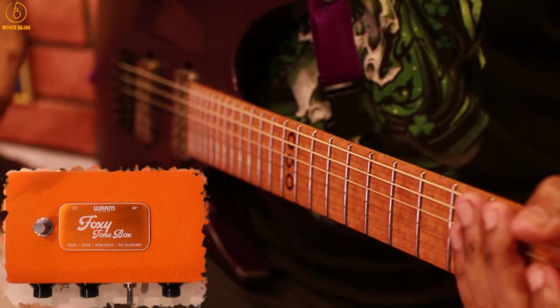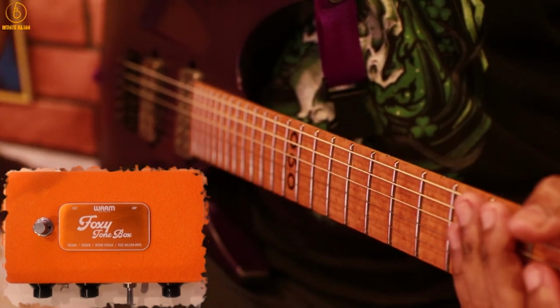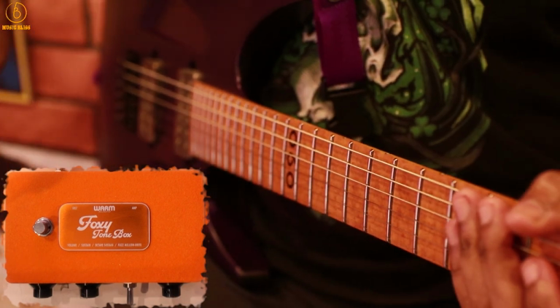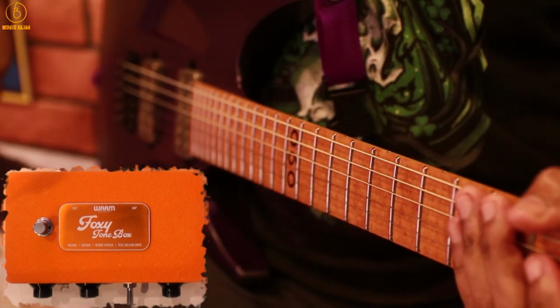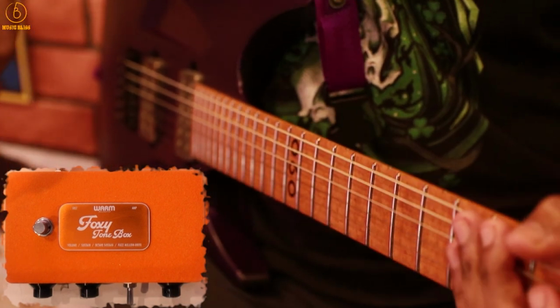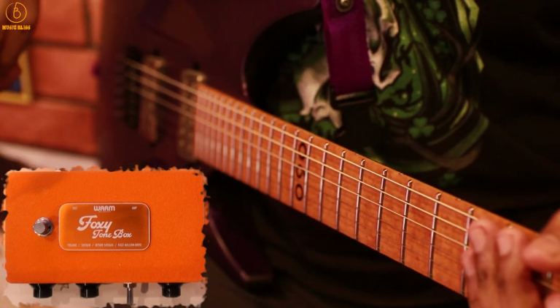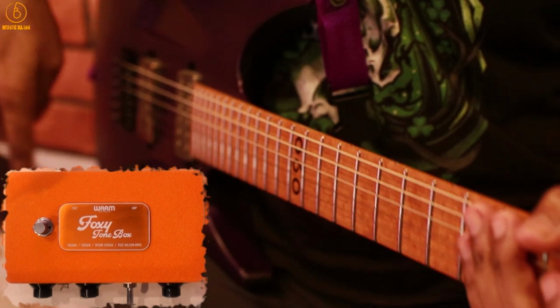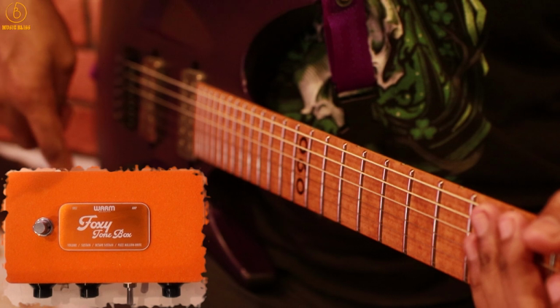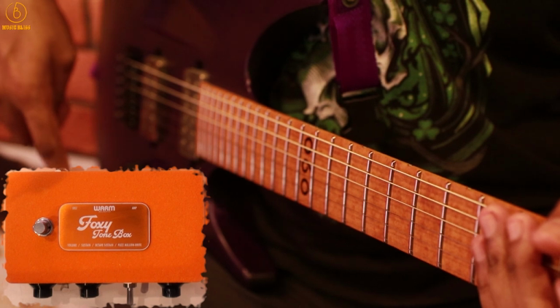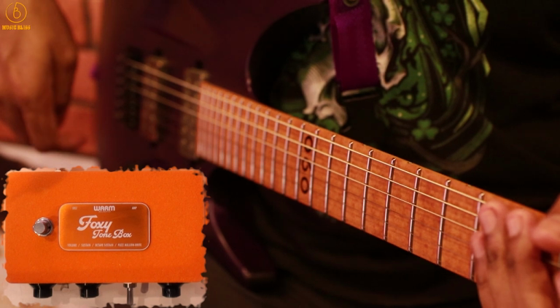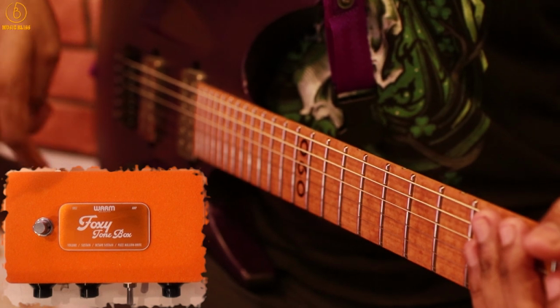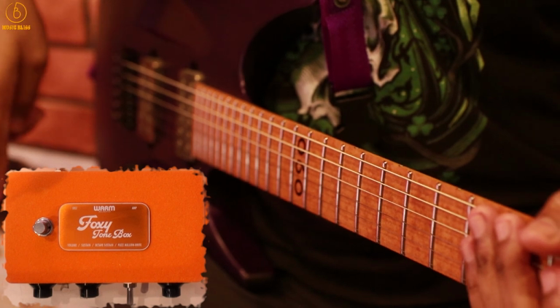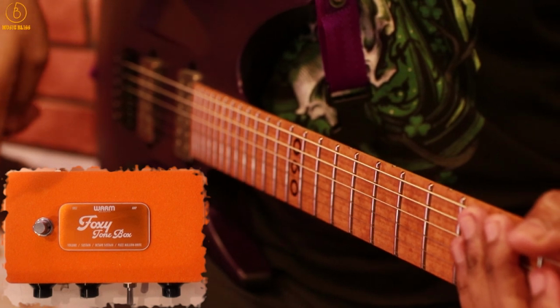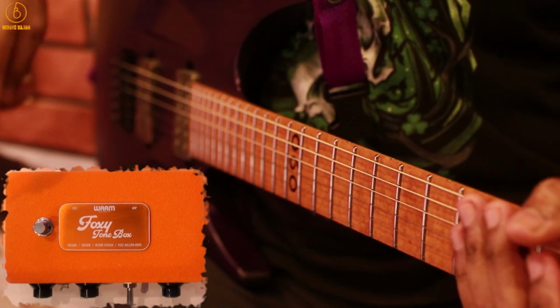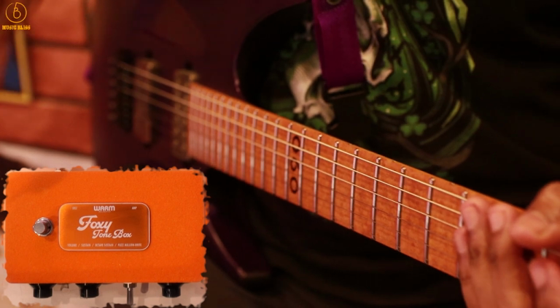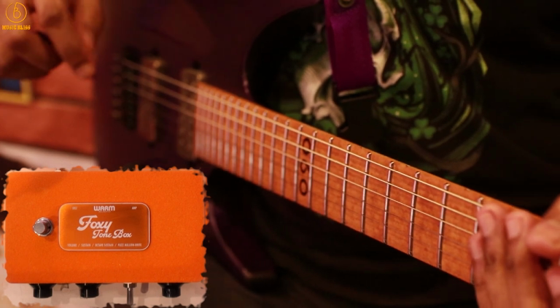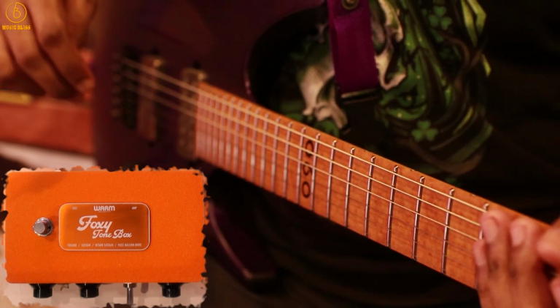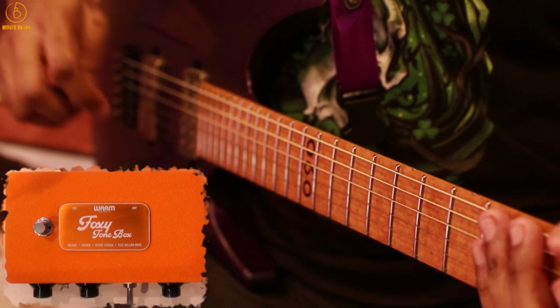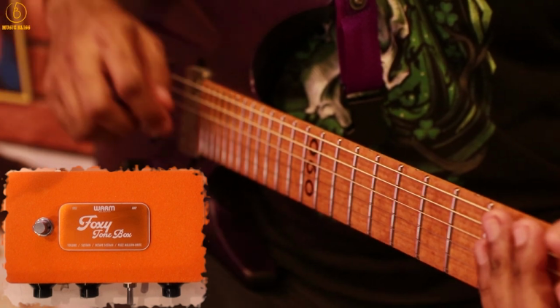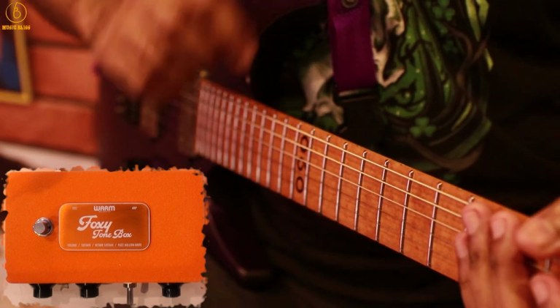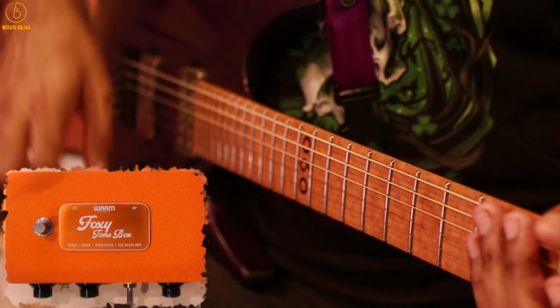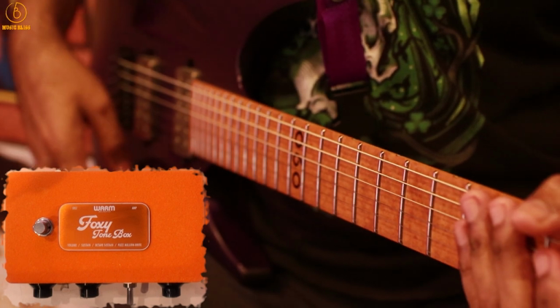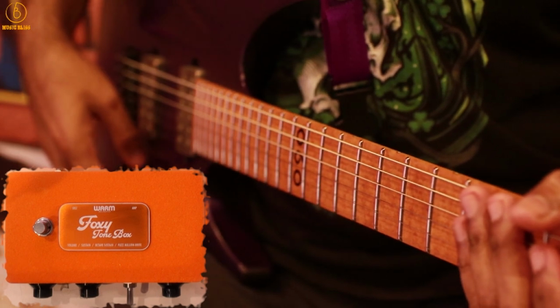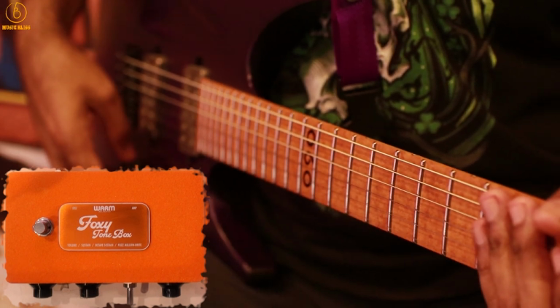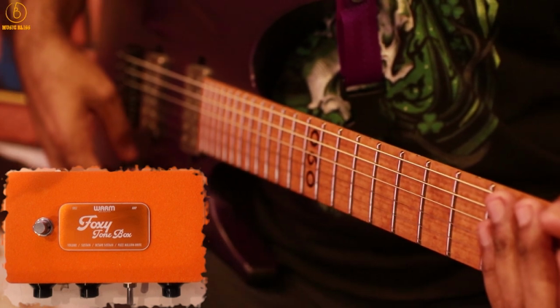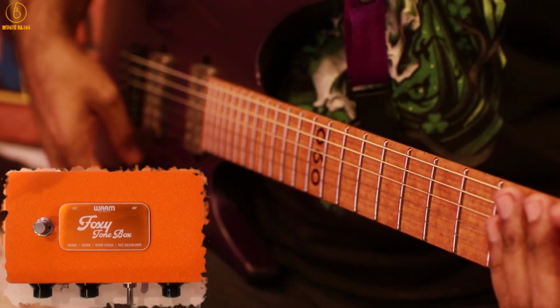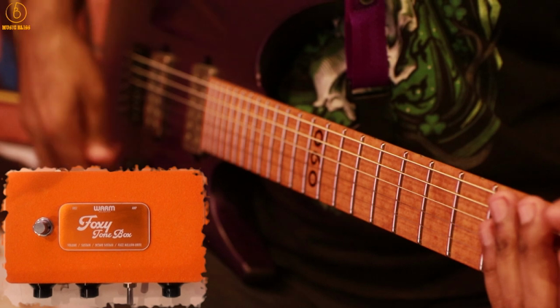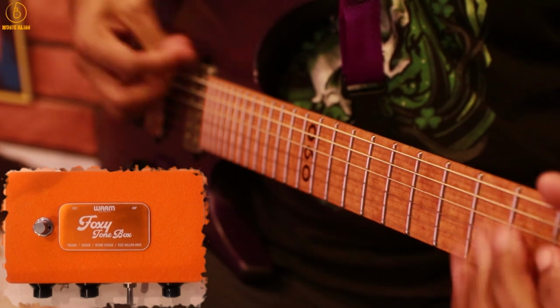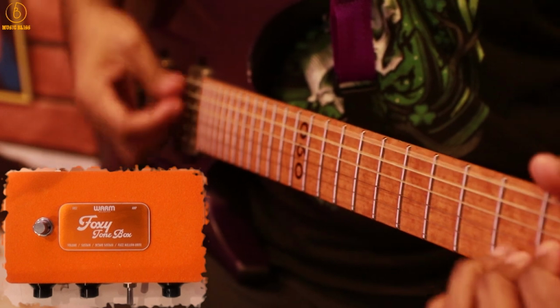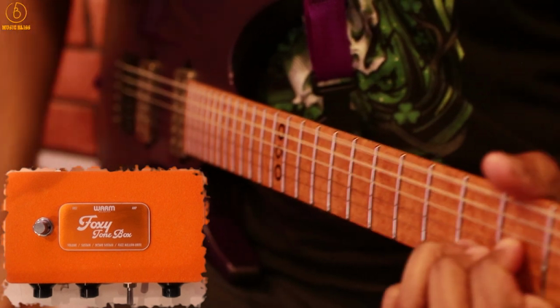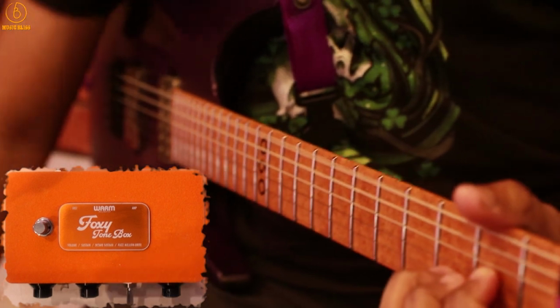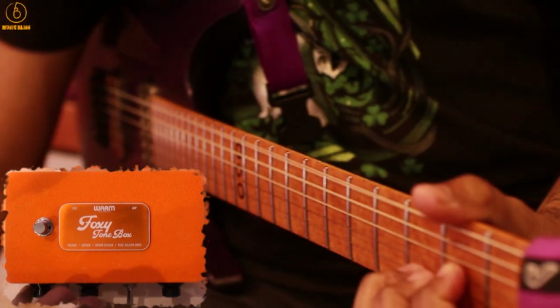Now I have the tone and the fuzz all the way up, and now we are going to pump the volume all the way up as well. Essentially all the knobs are going to be at max.